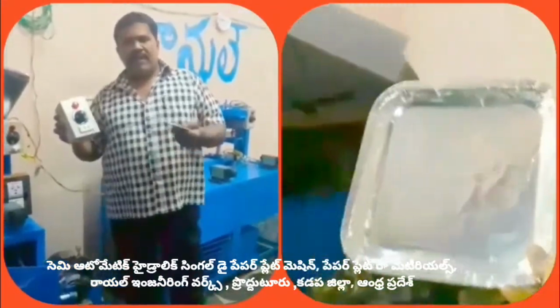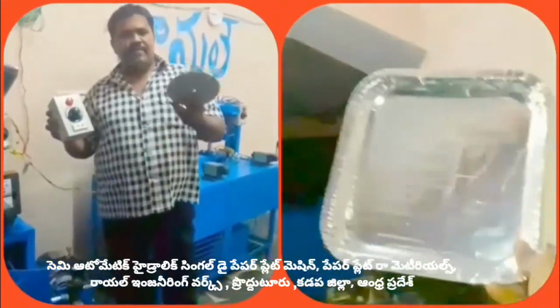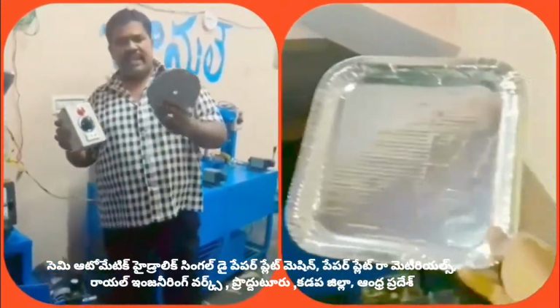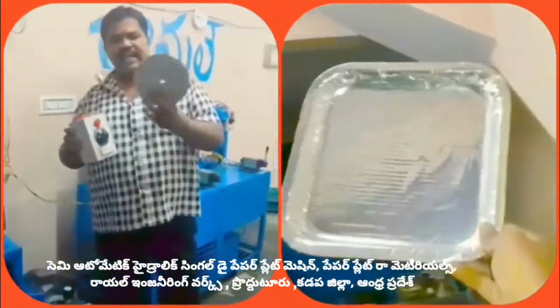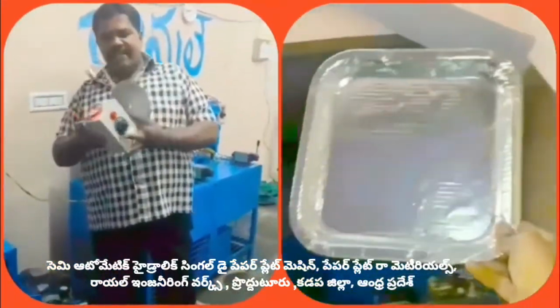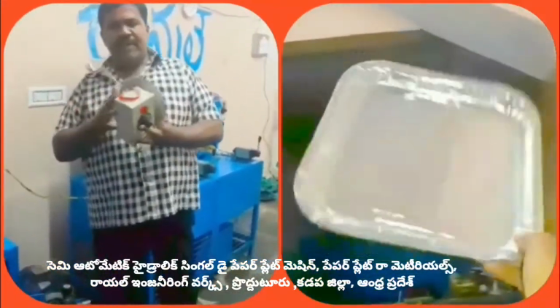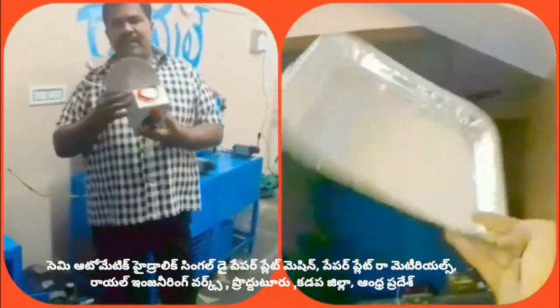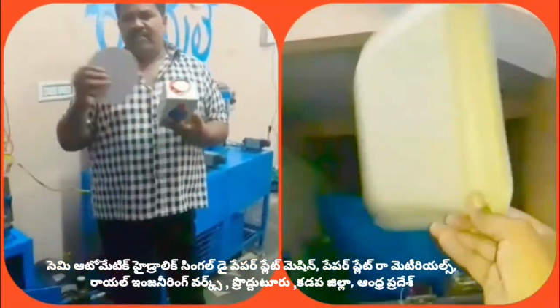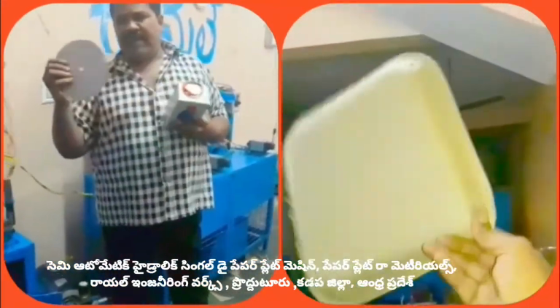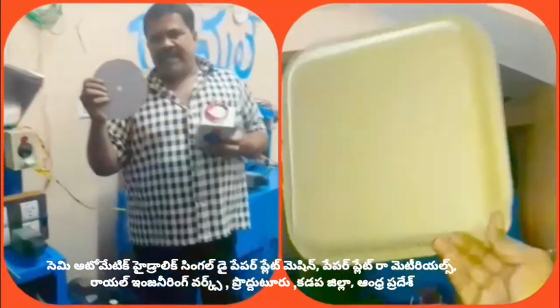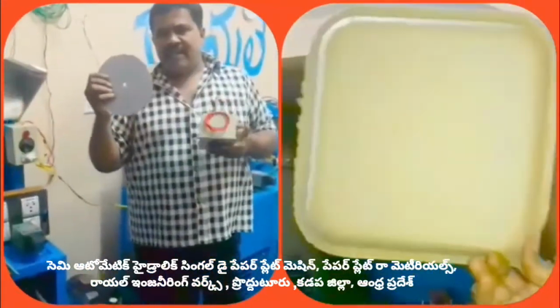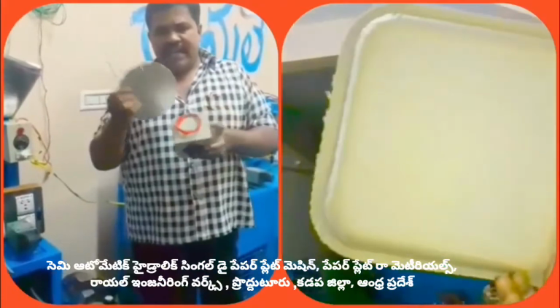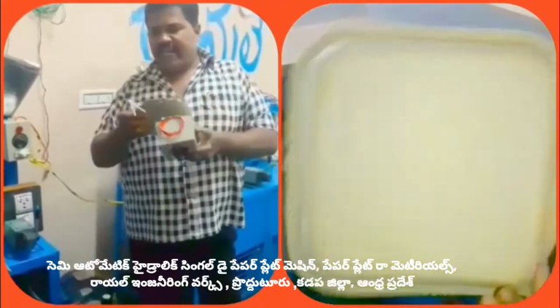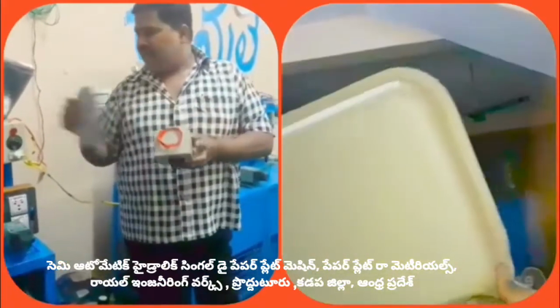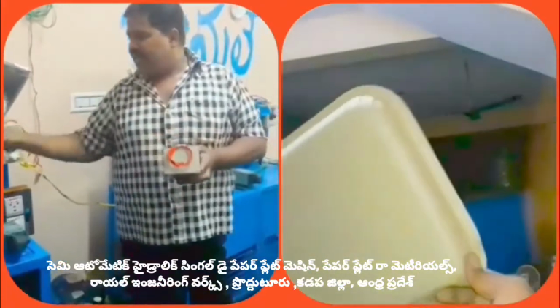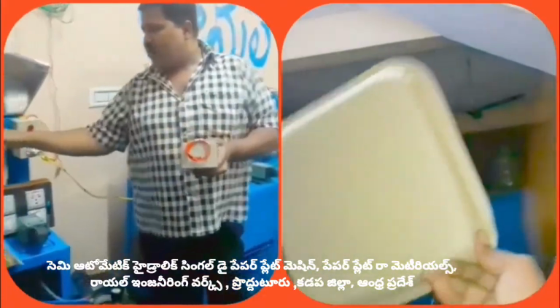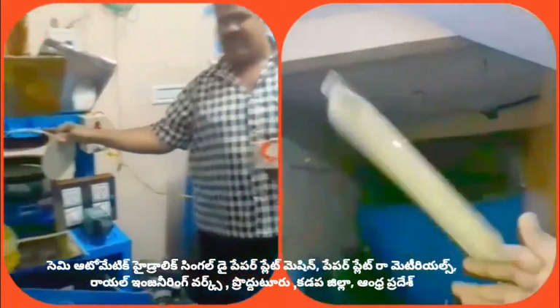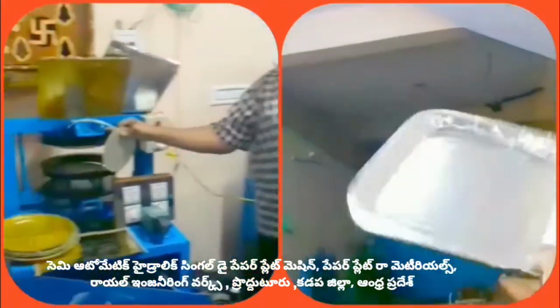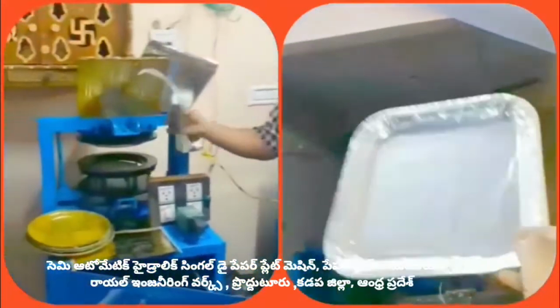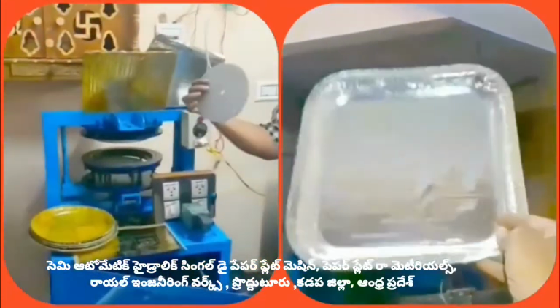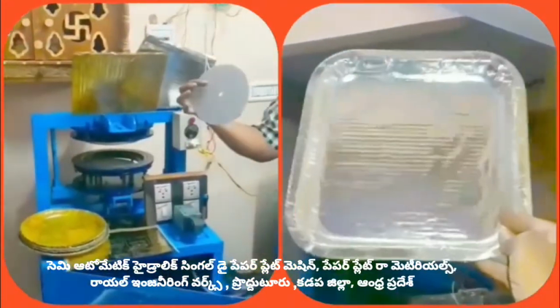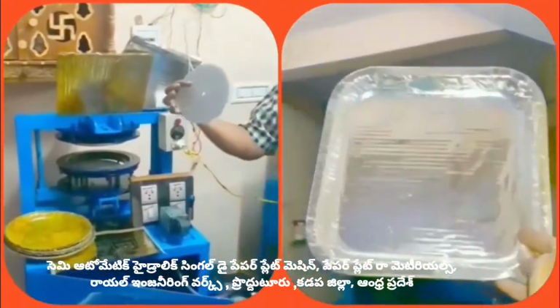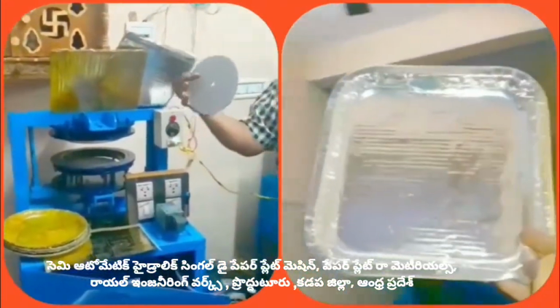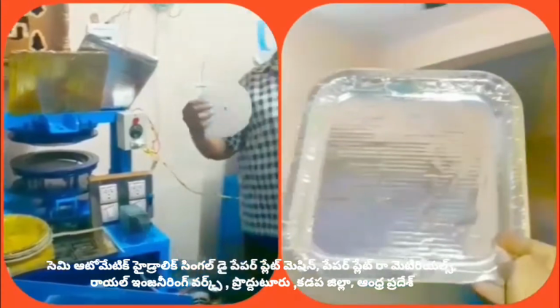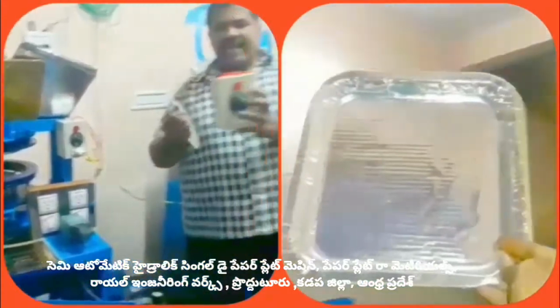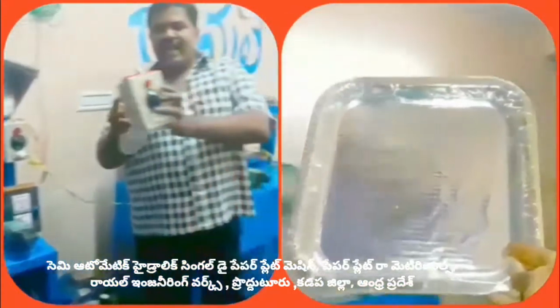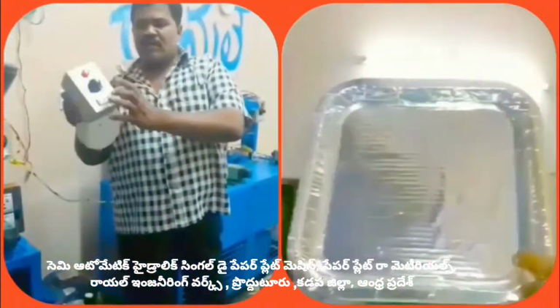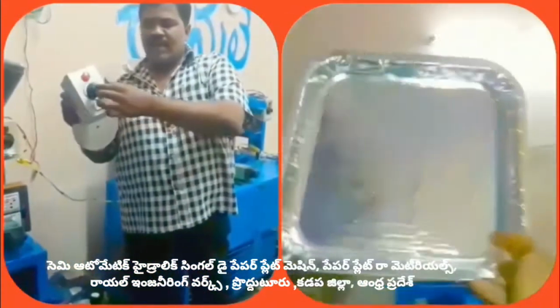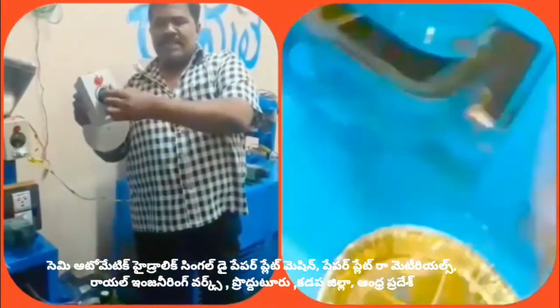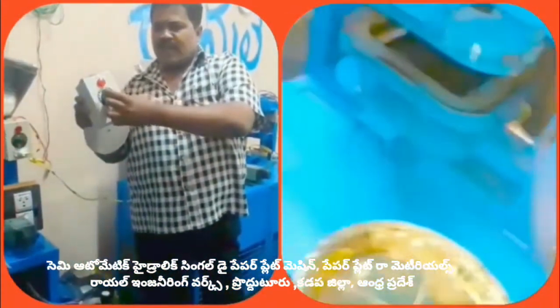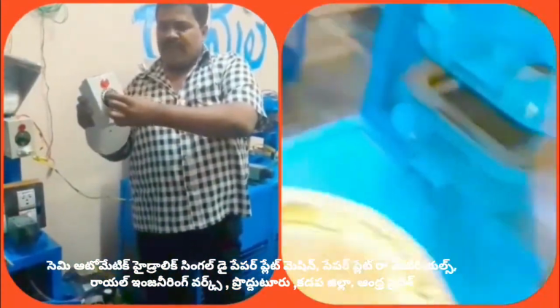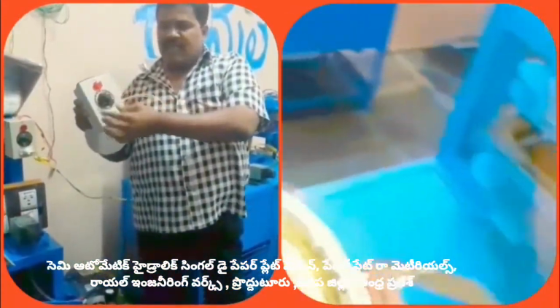We have a filament element. We have a heating tank. As we have a heating tank, we will be able to see it in operation.